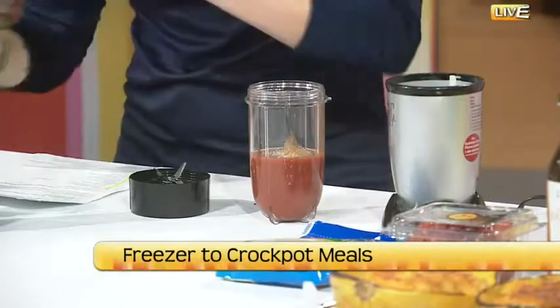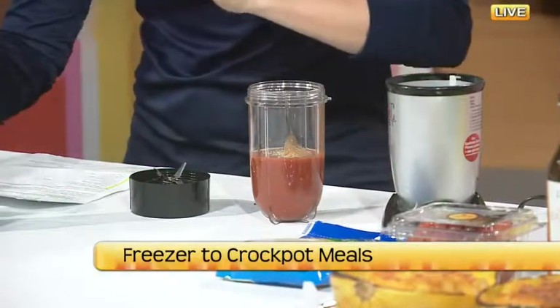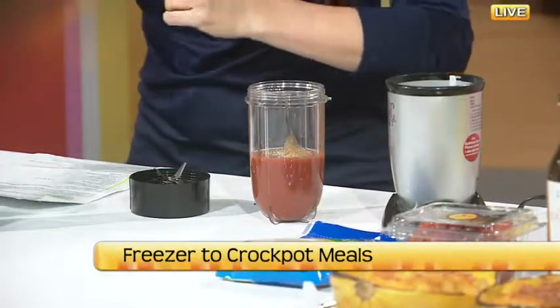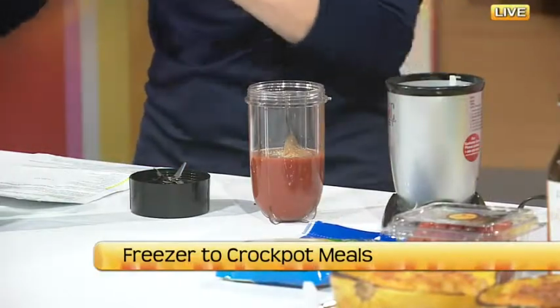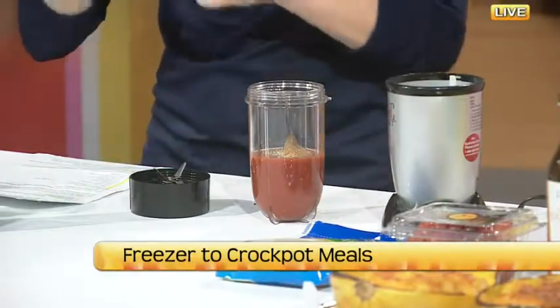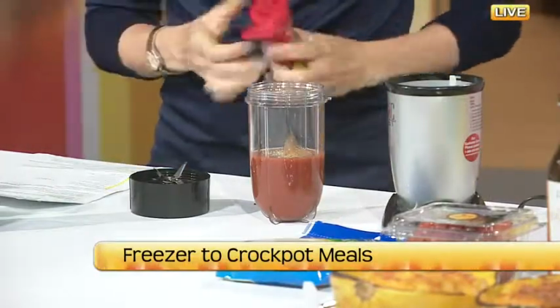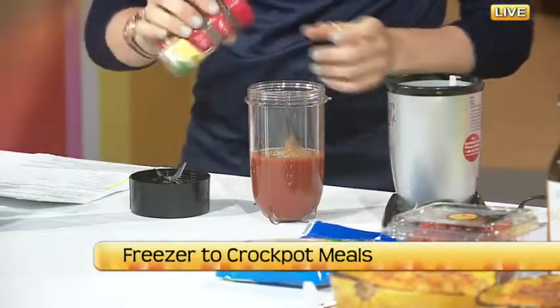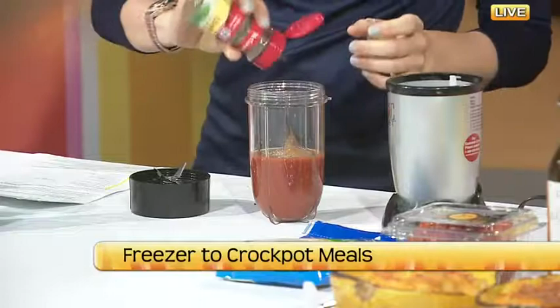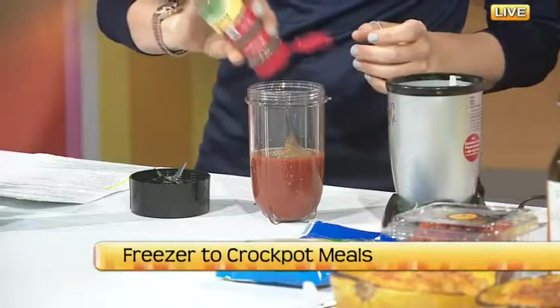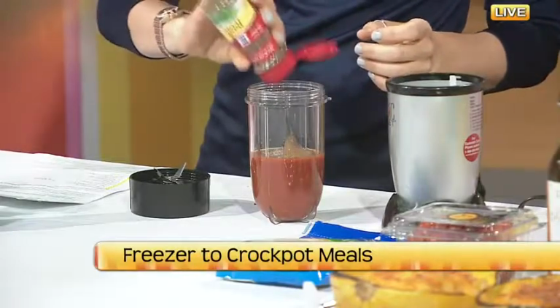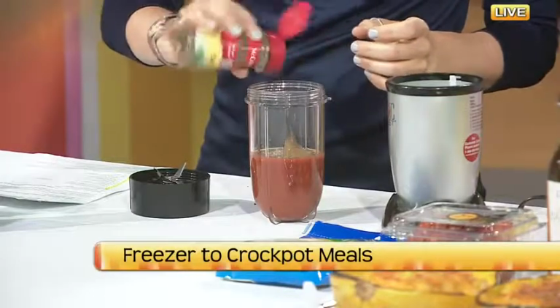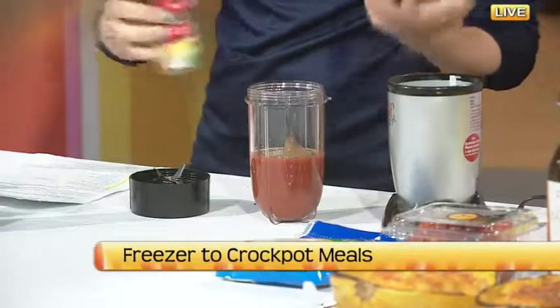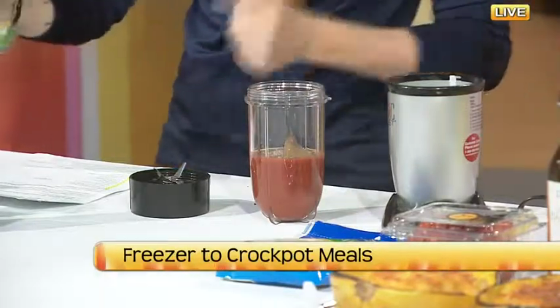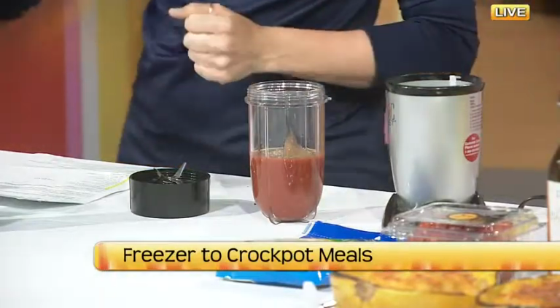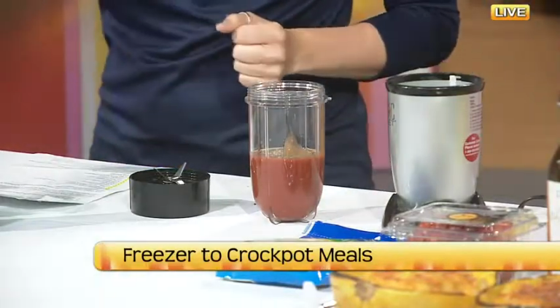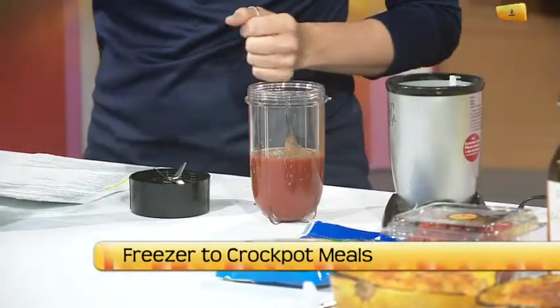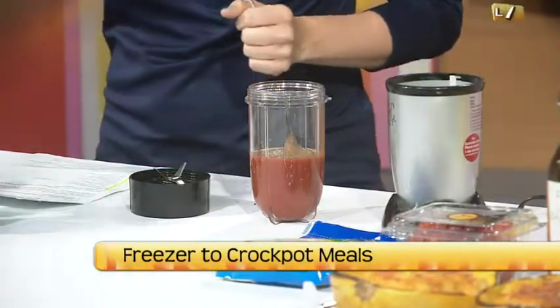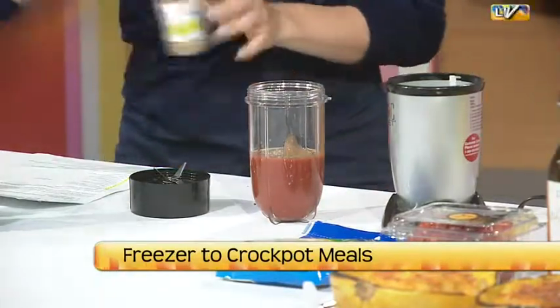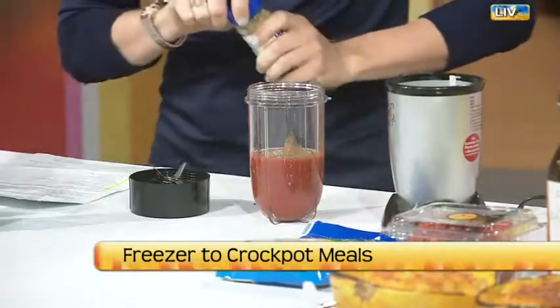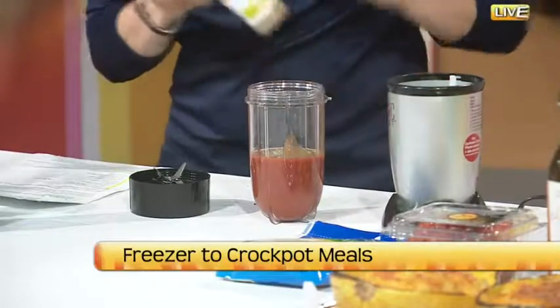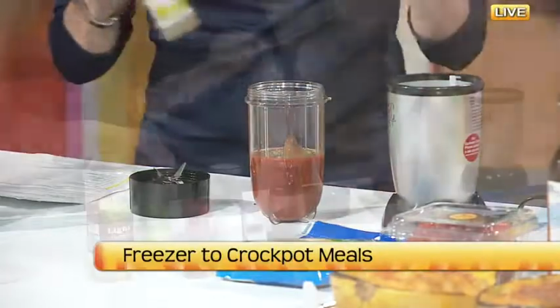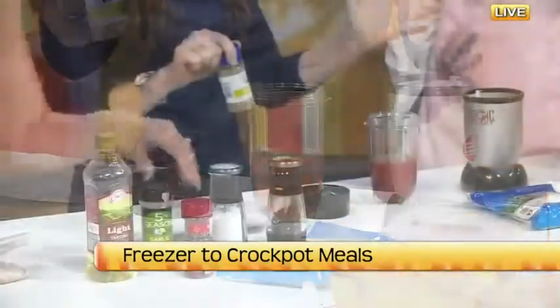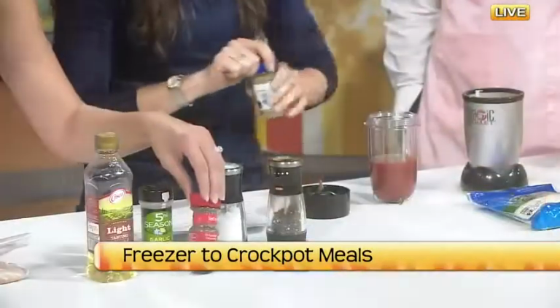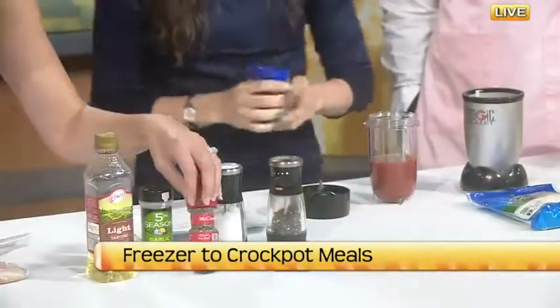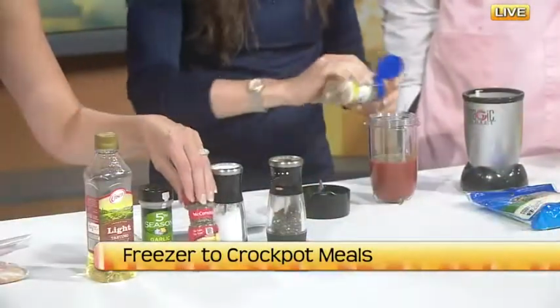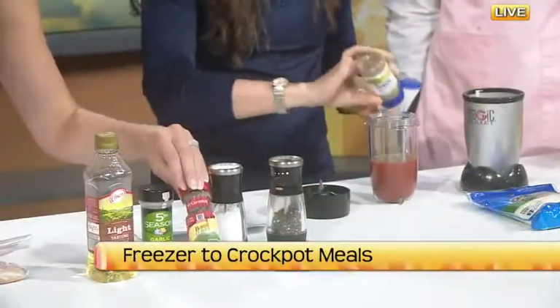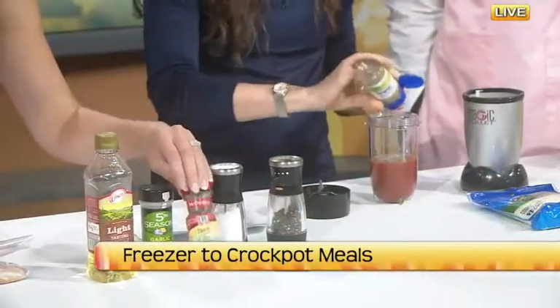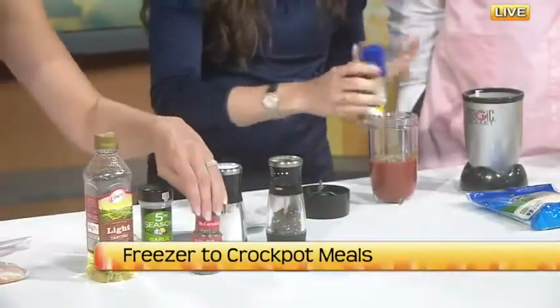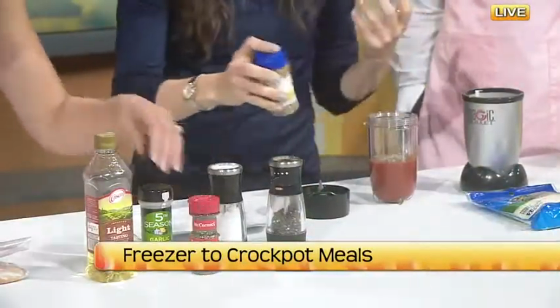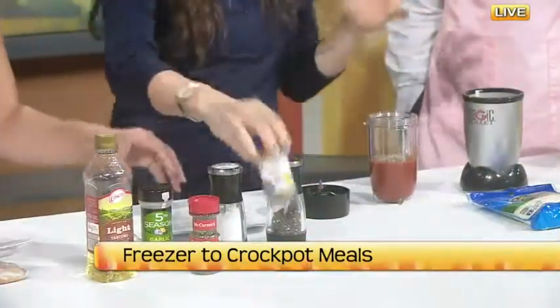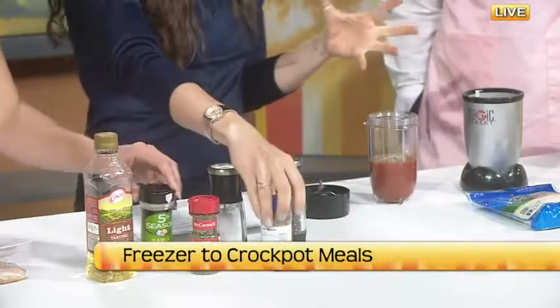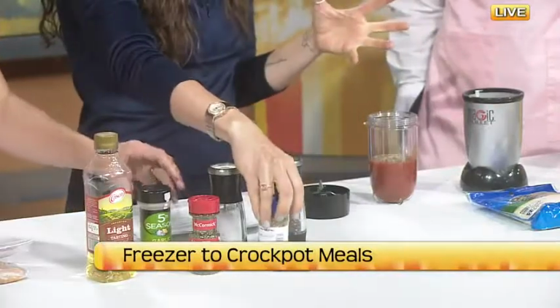So we're going to spice it up—you can put as much or as little as you want. I'm putting about a half a teaspoon, just eyeballing it here, which is not the Profile way—we measure things. But we're eyeballing this to get it as spicy or as not spicy as you want.